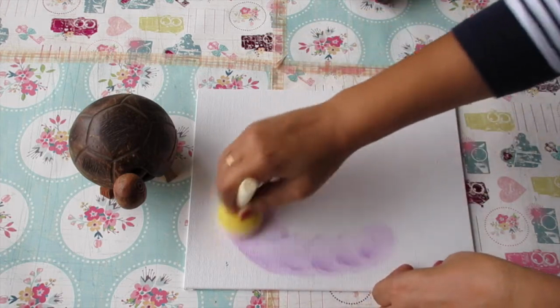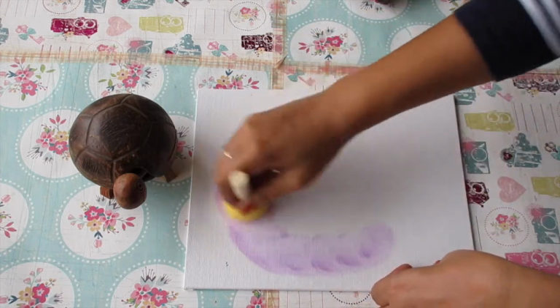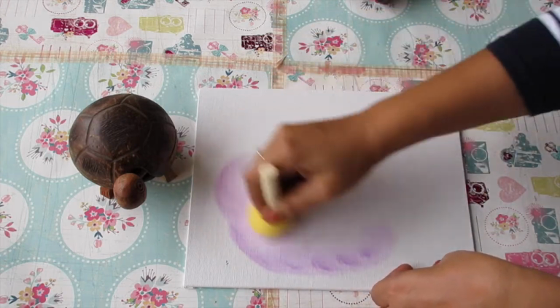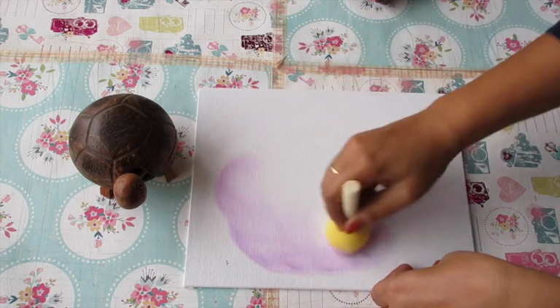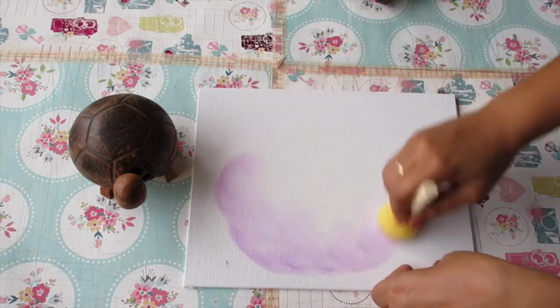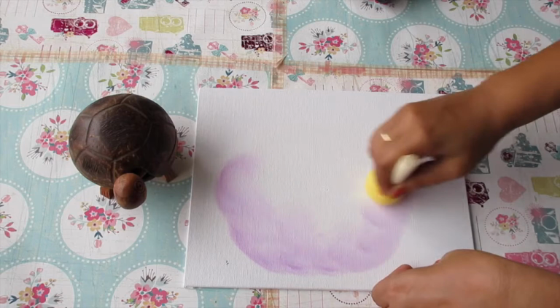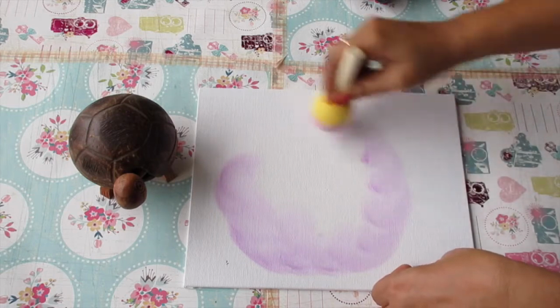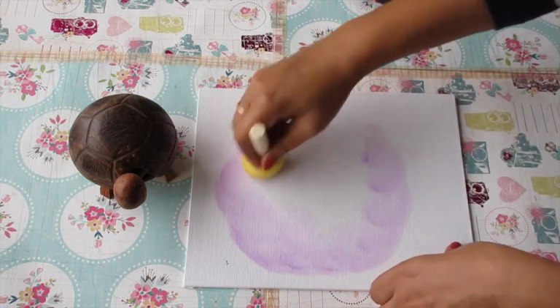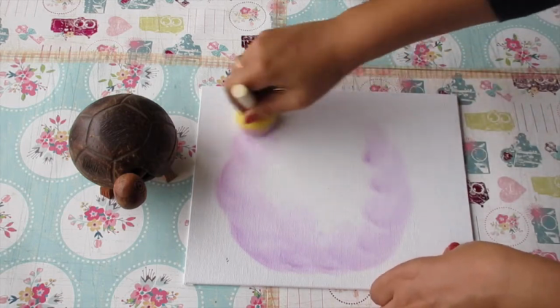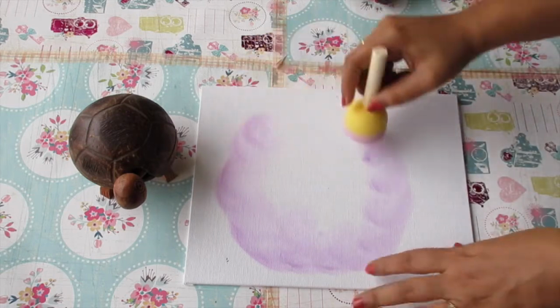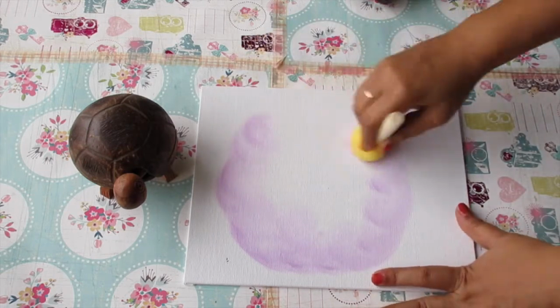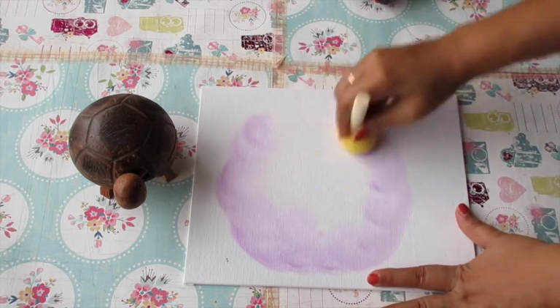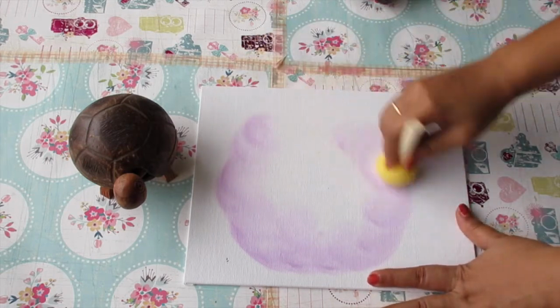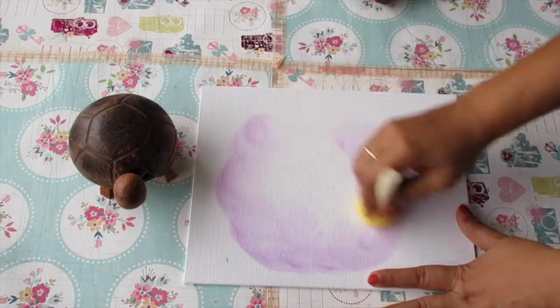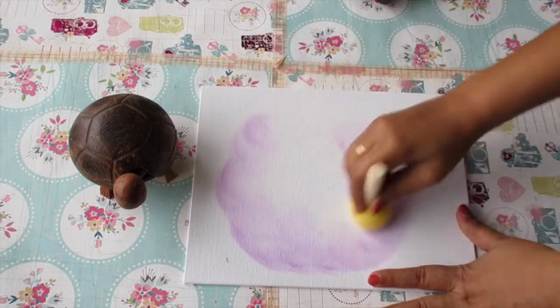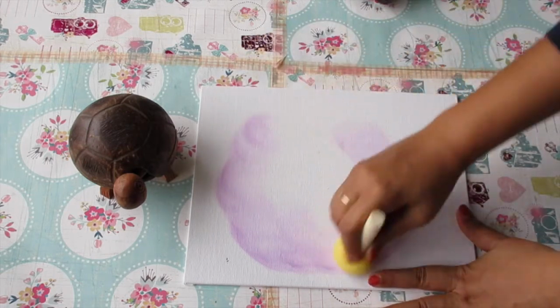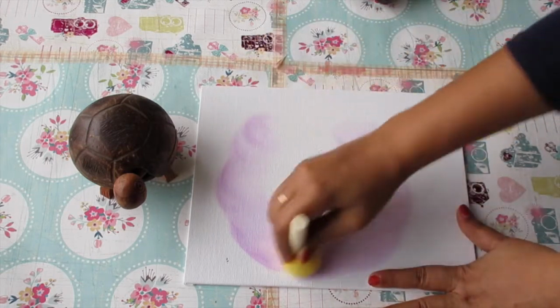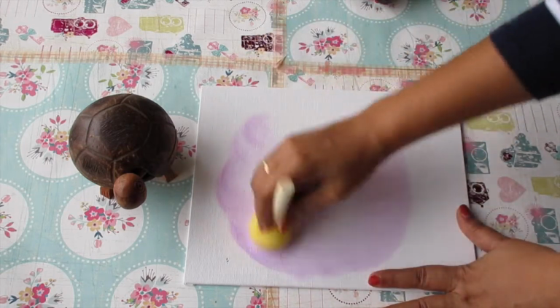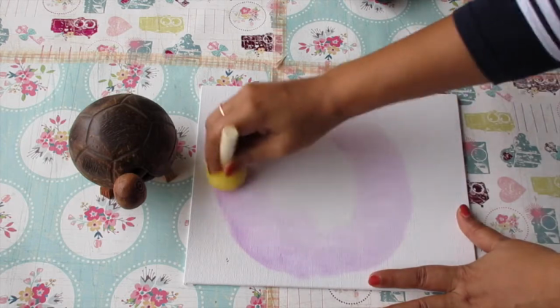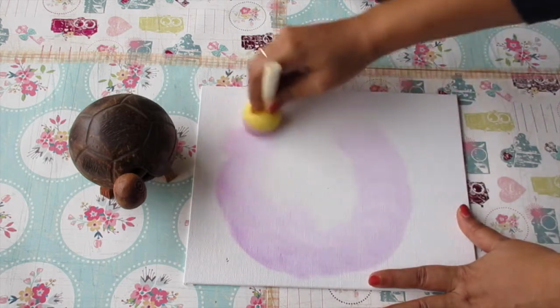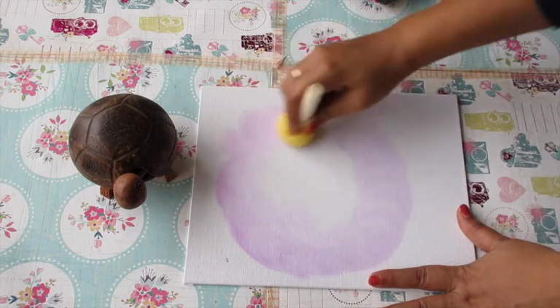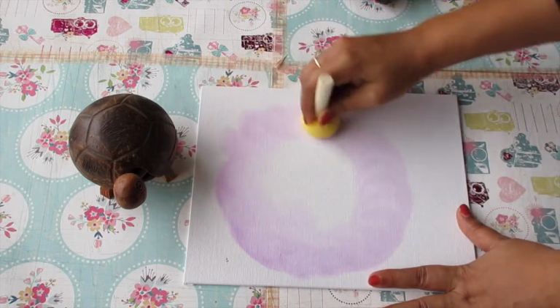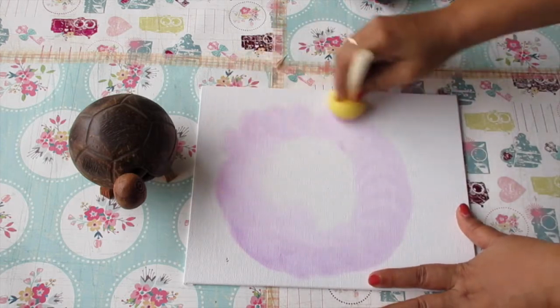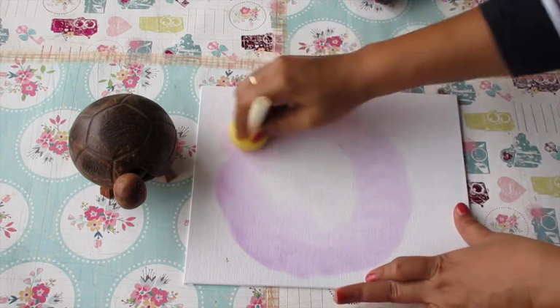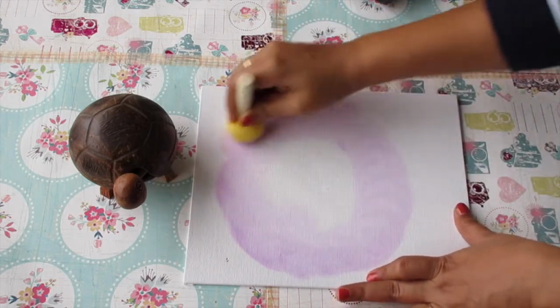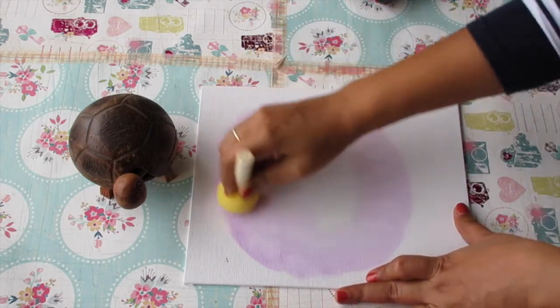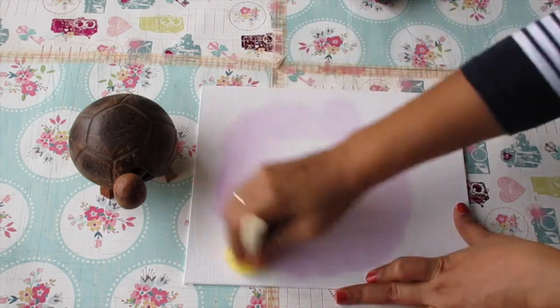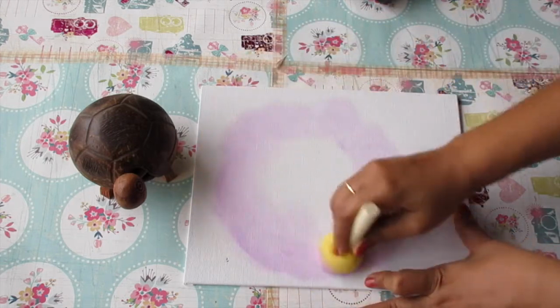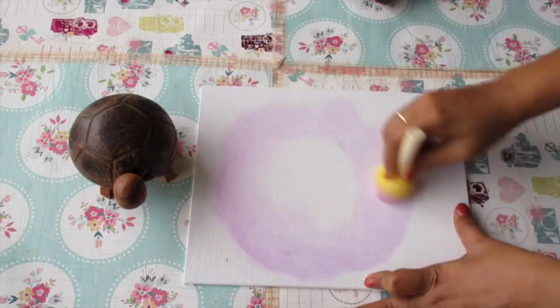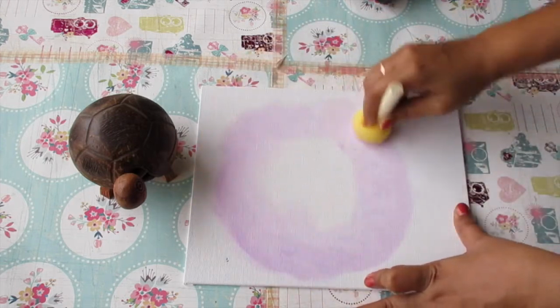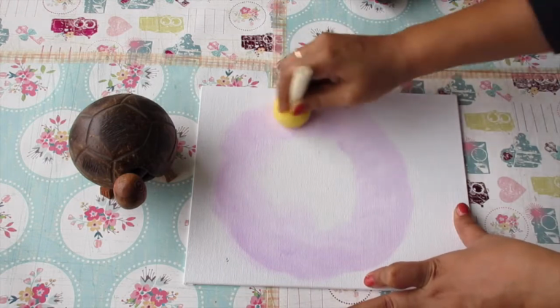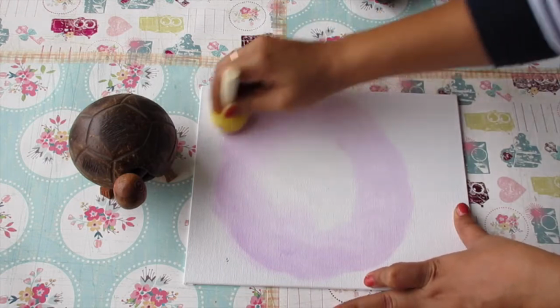Now take a tiny amount of prism violet on the sponge along with lots of white to get a pale purple color, and start putting it on the canvas outside the circle of white that we had created. Keep doing circular motions so that the color completely blends on the canvas.